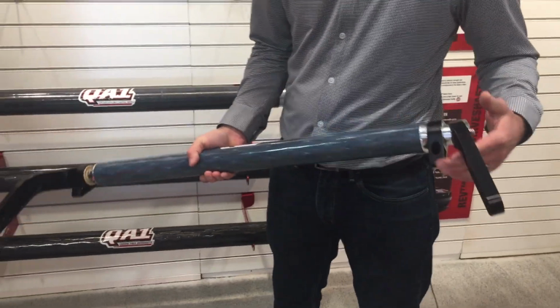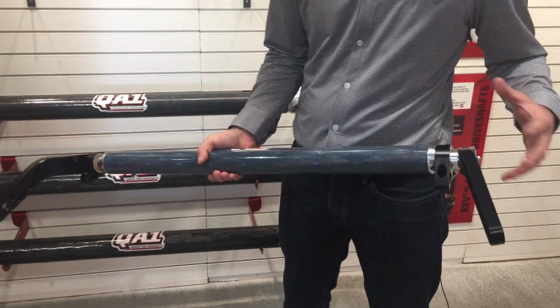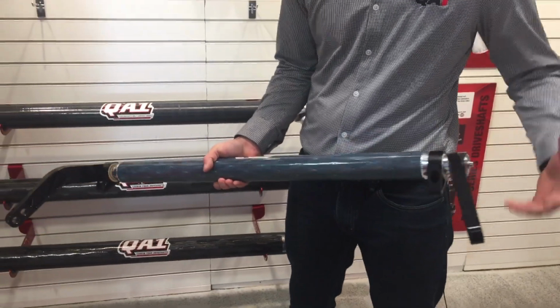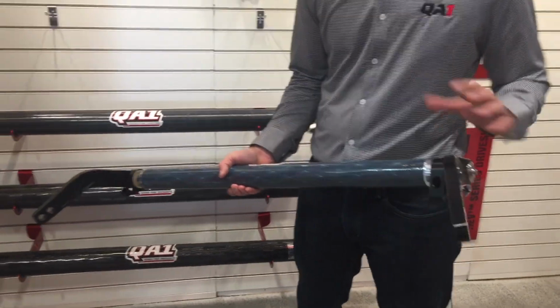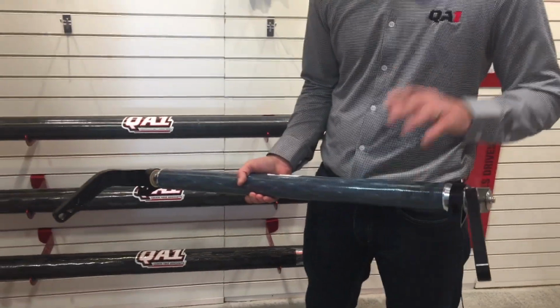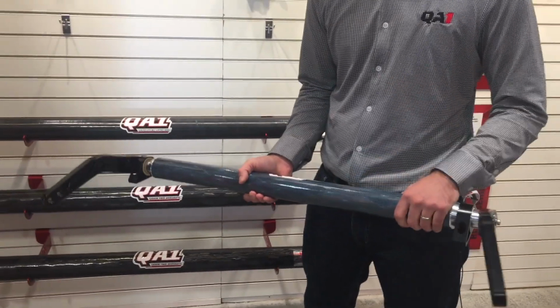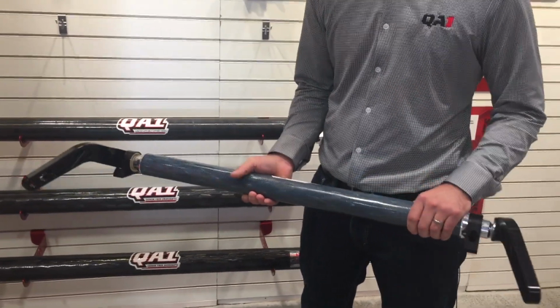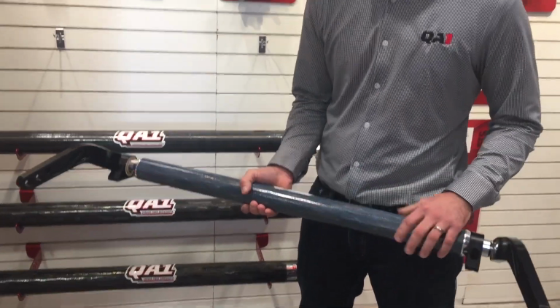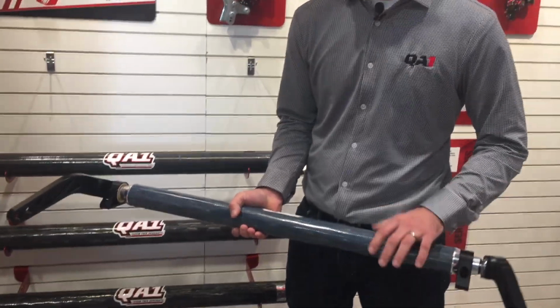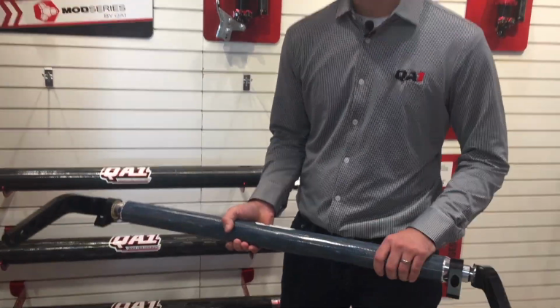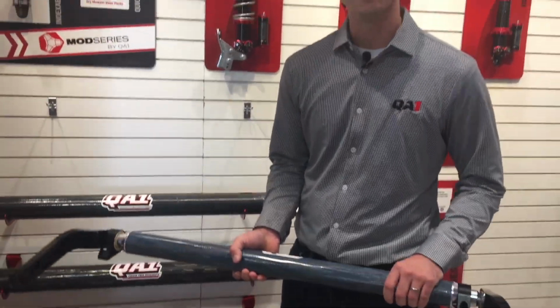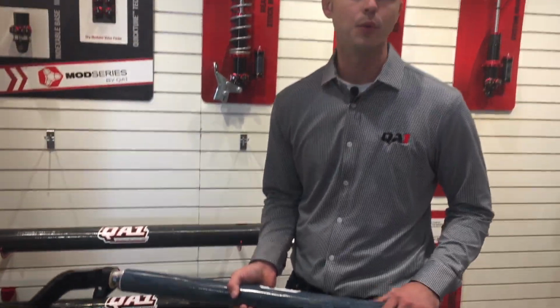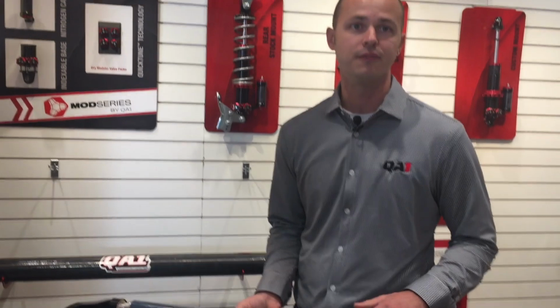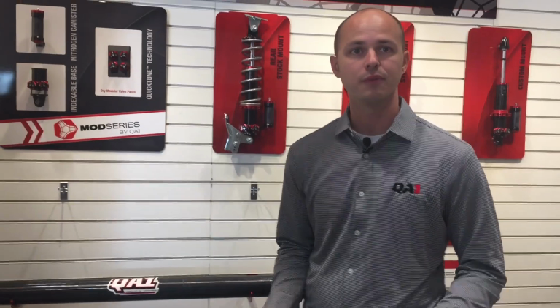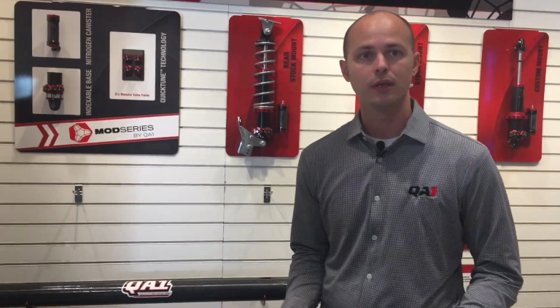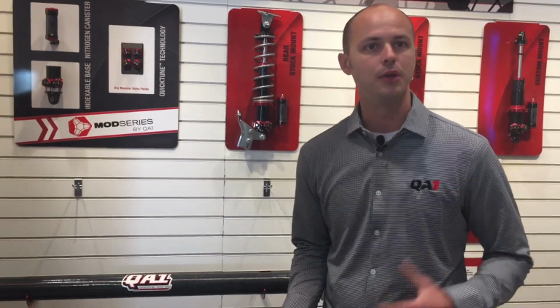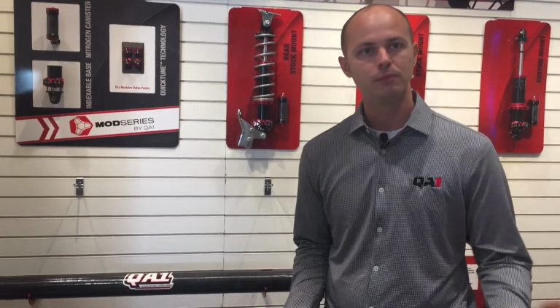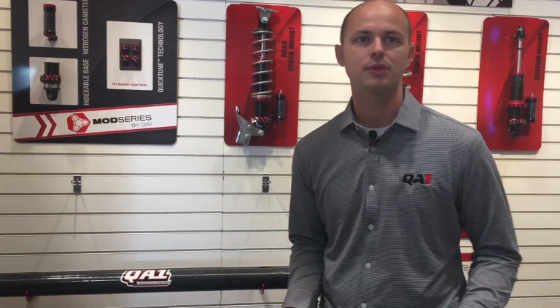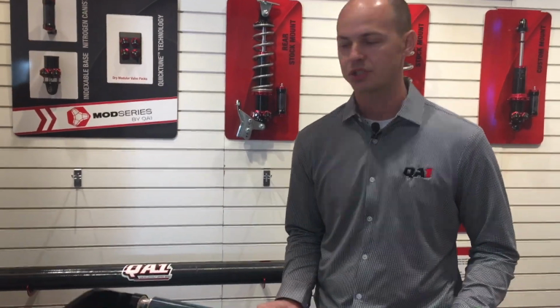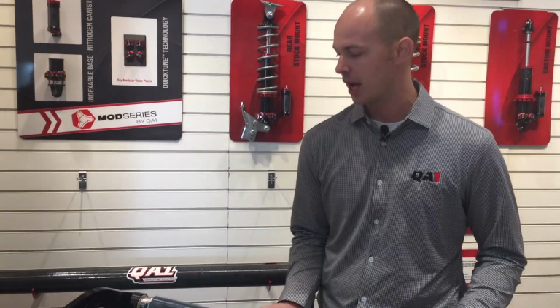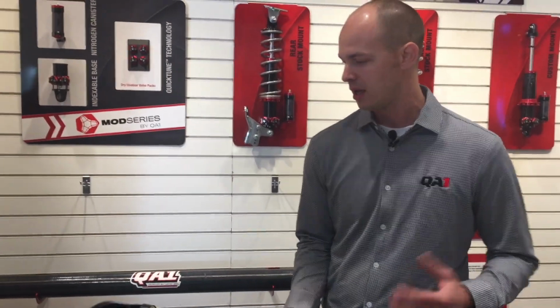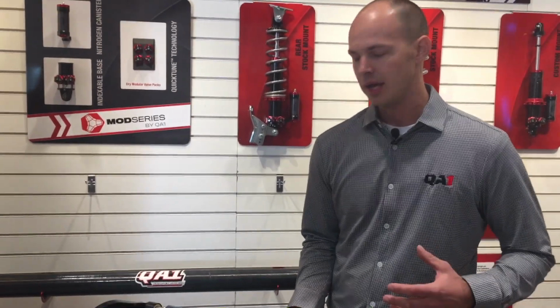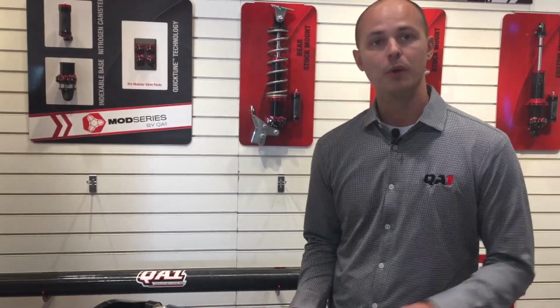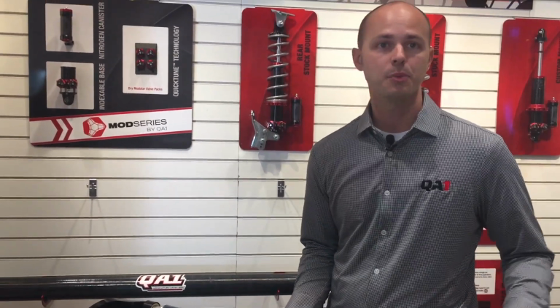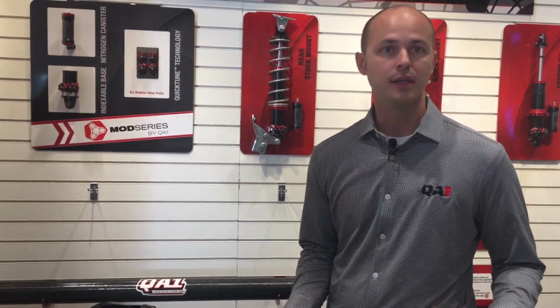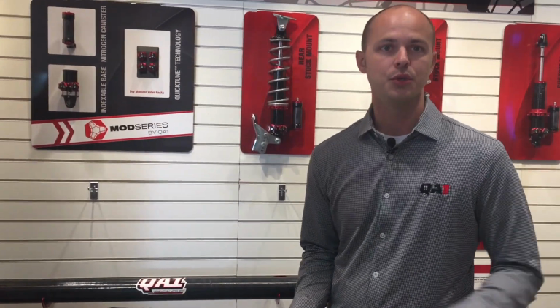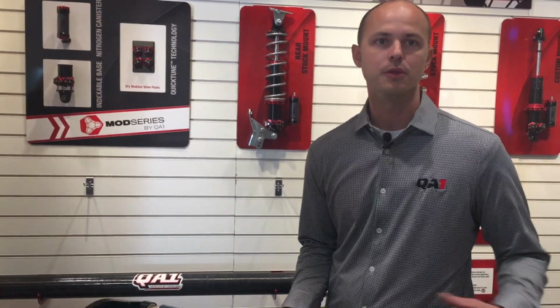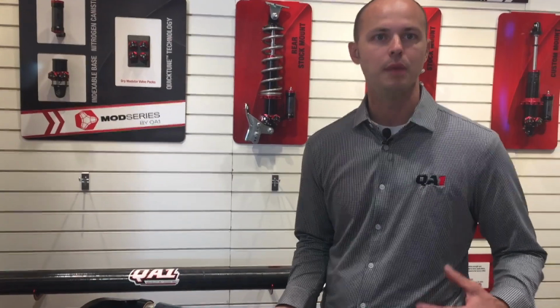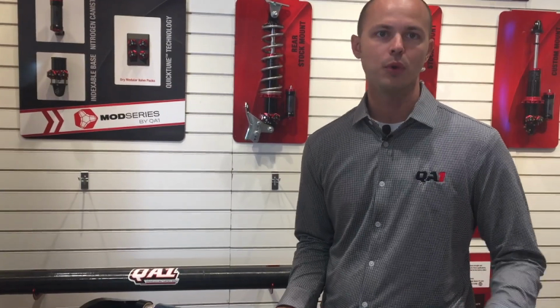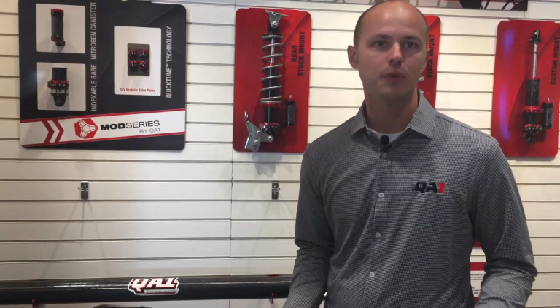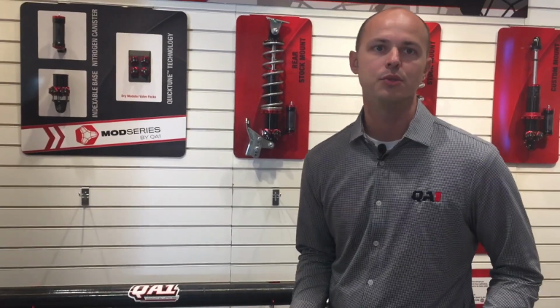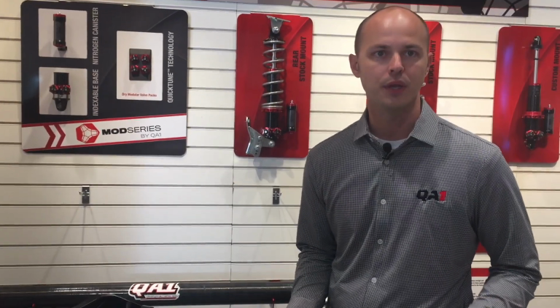Very nice piece, brand new application. The first one available is going to be the Ford F100 for our new front suspension, and we will be expanding these to our other GM and Ford offerings throughout the year.